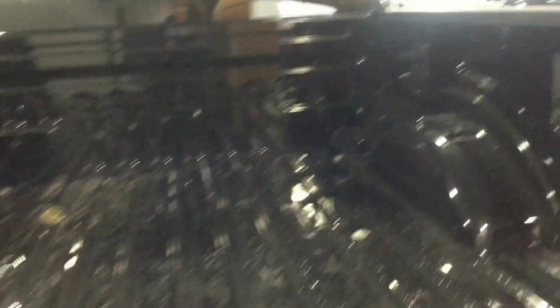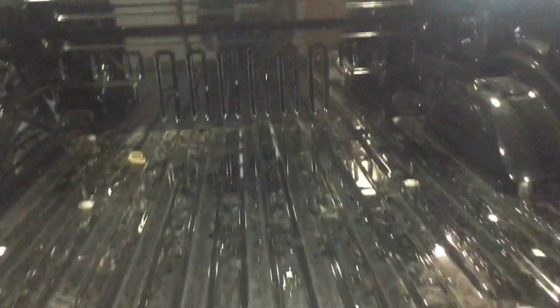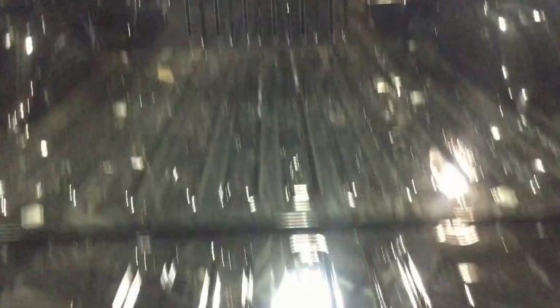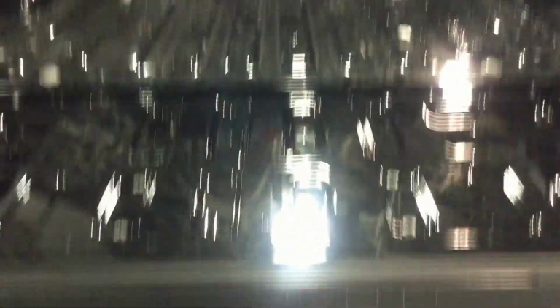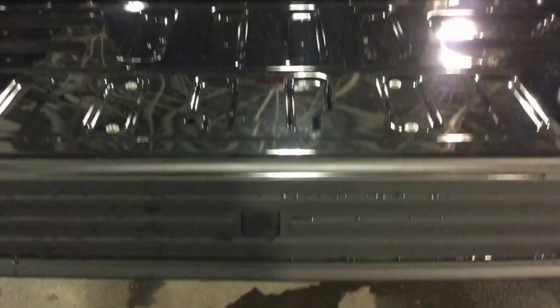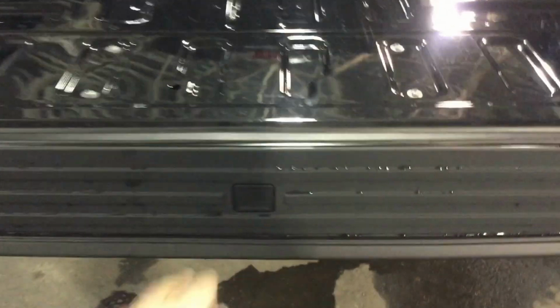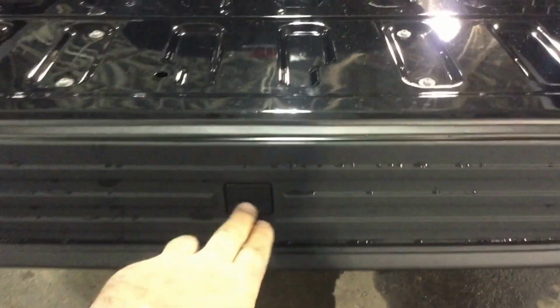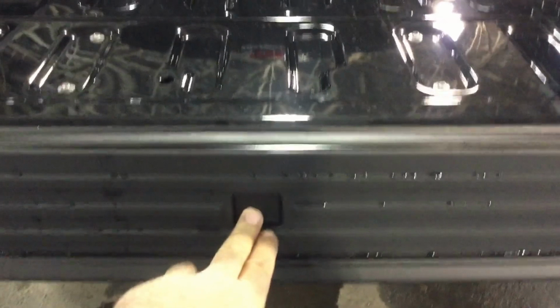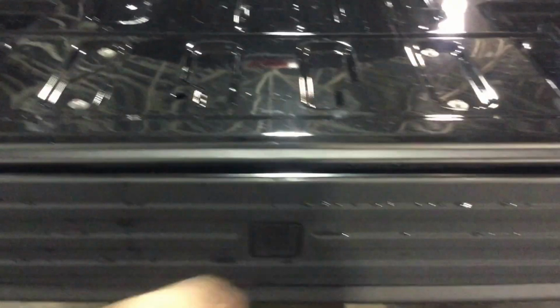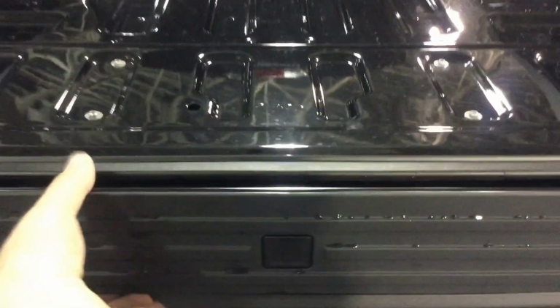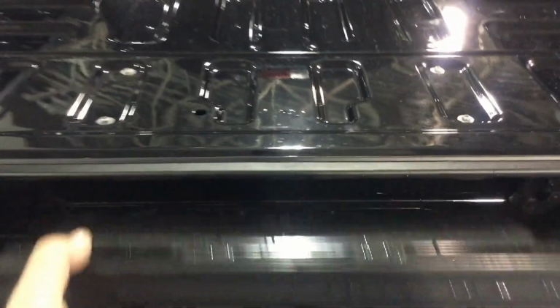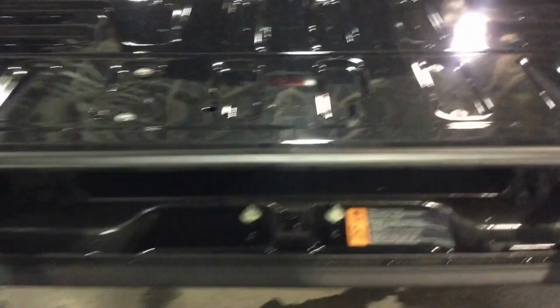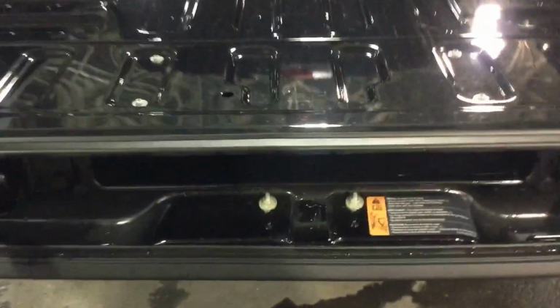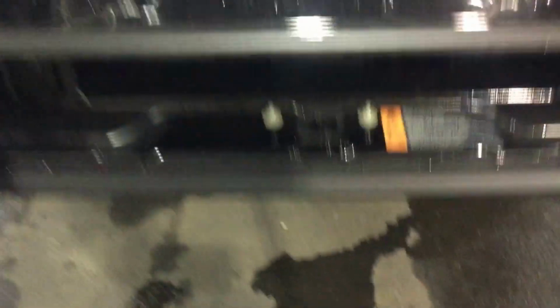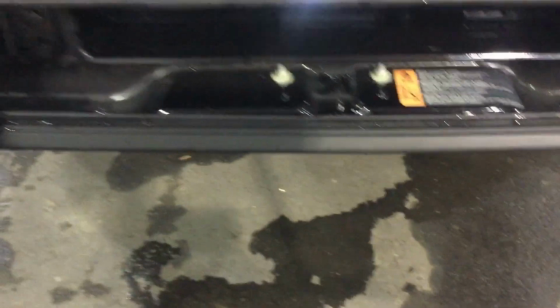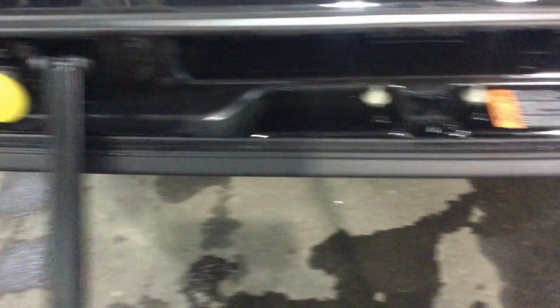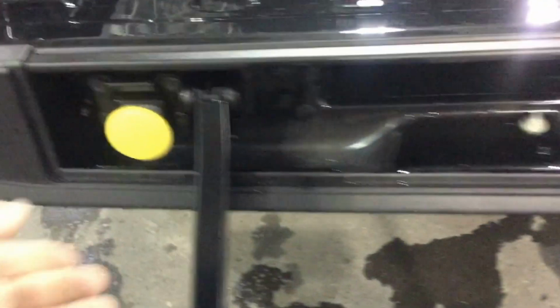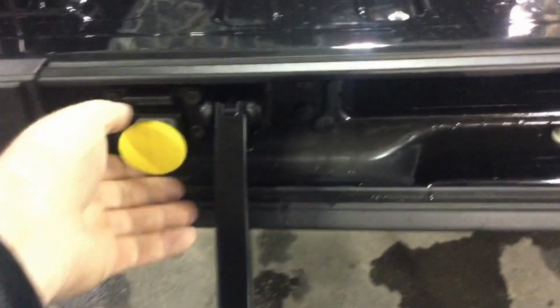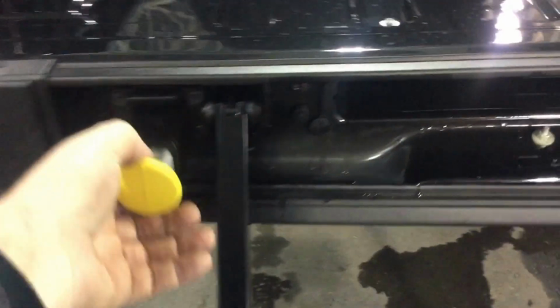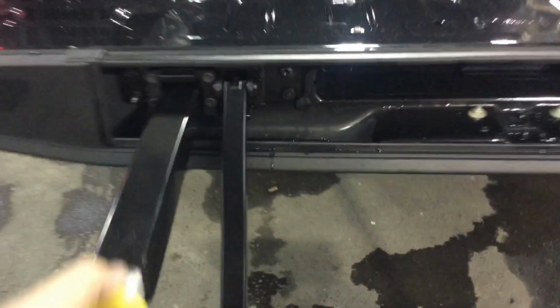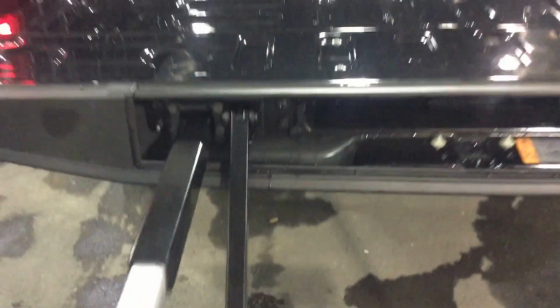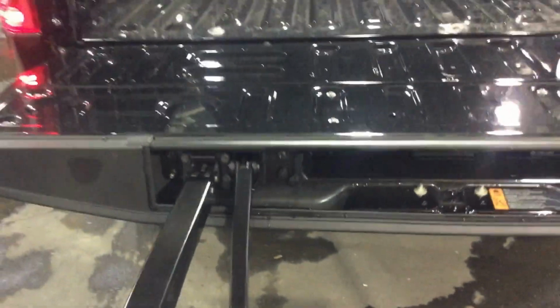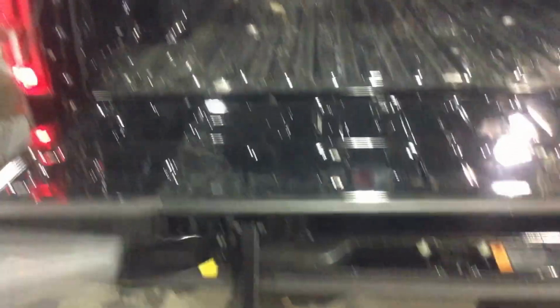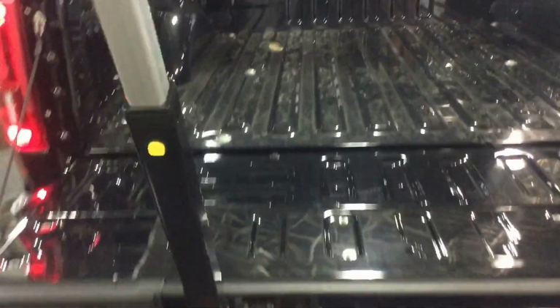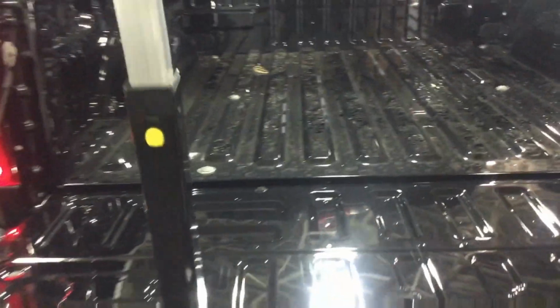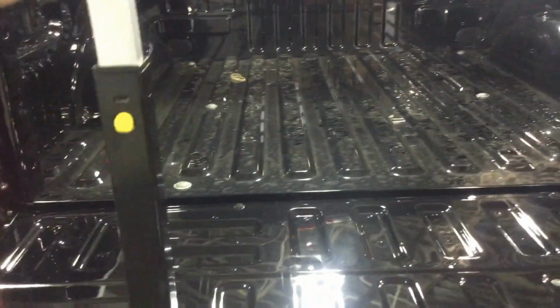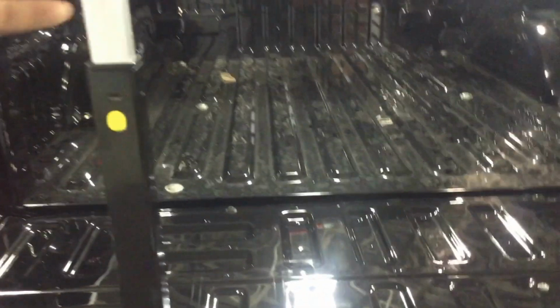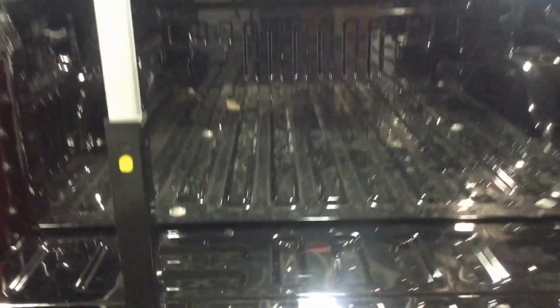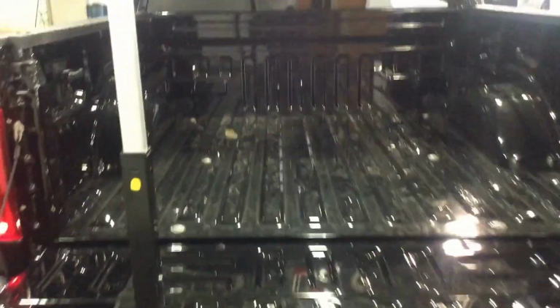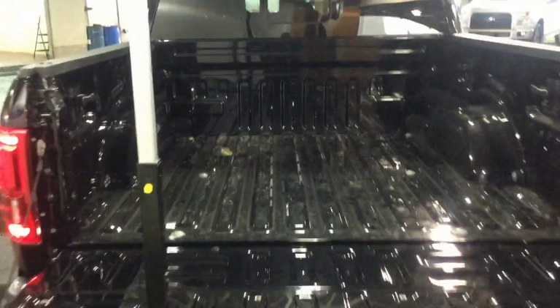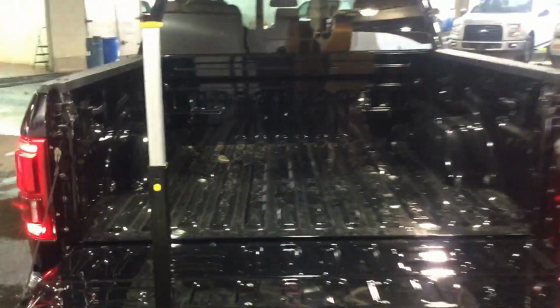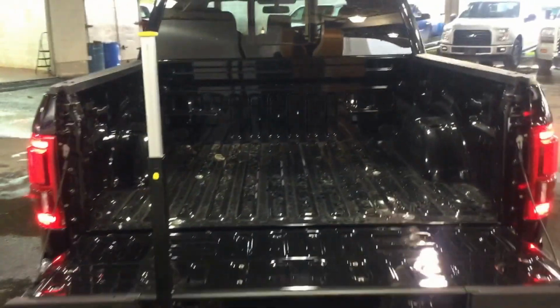There's also a tailgate step on this model. You push the center button in, pull the step out and lower it, then reach over to your left, pull the handle out, stand it up, and lock it into place. It's as simple as that.